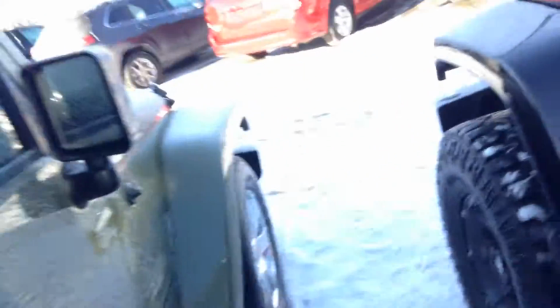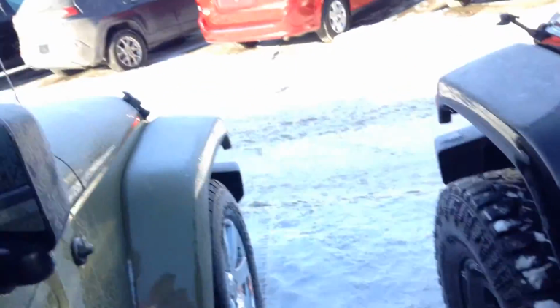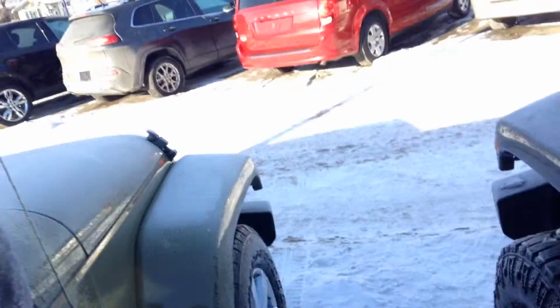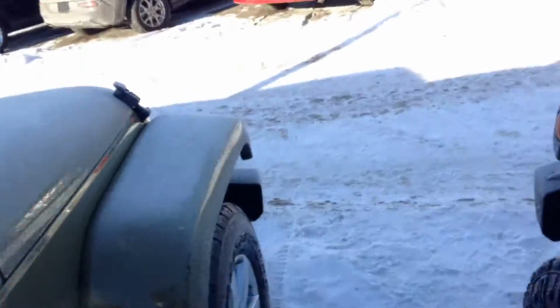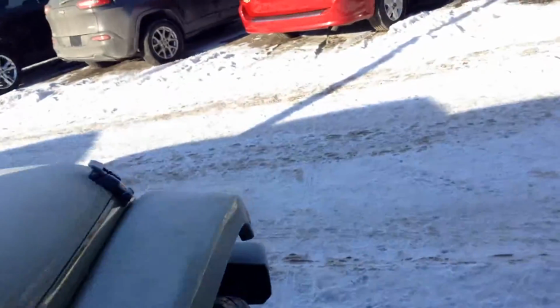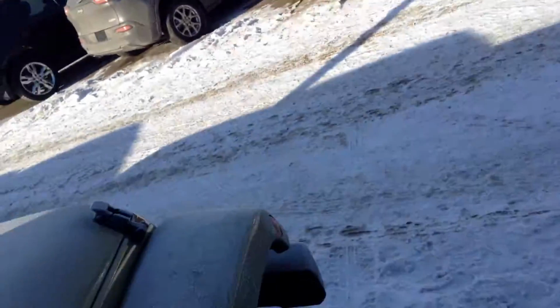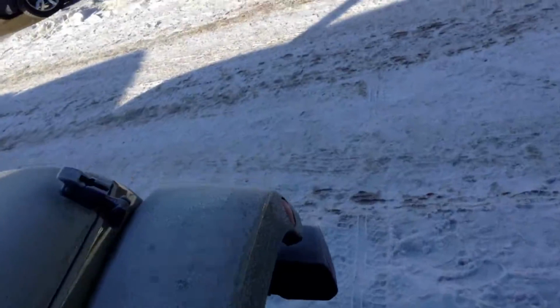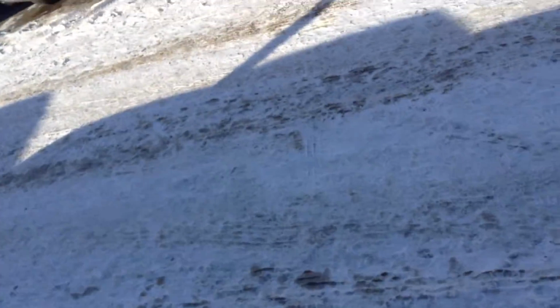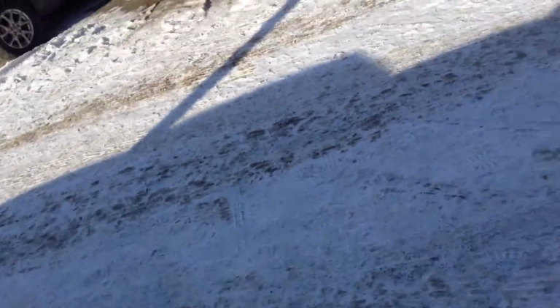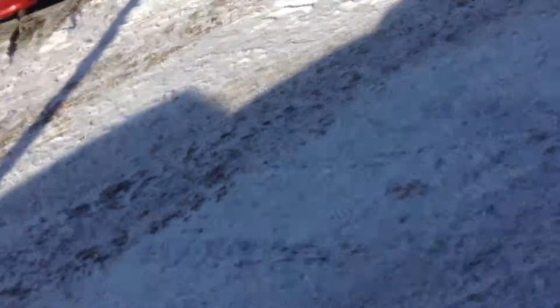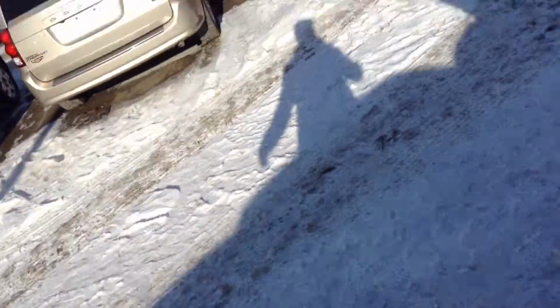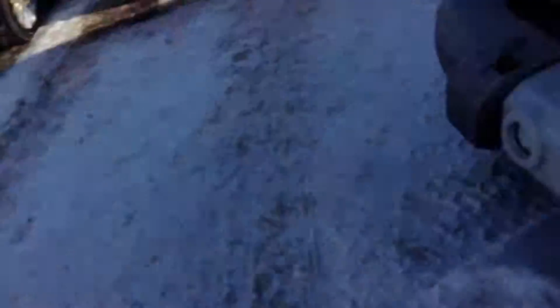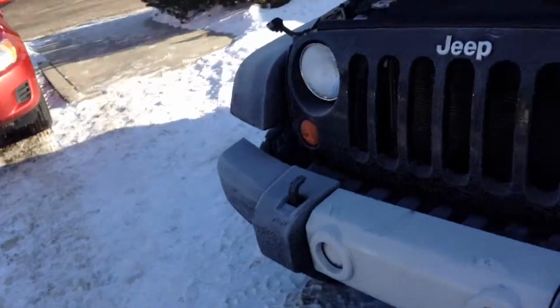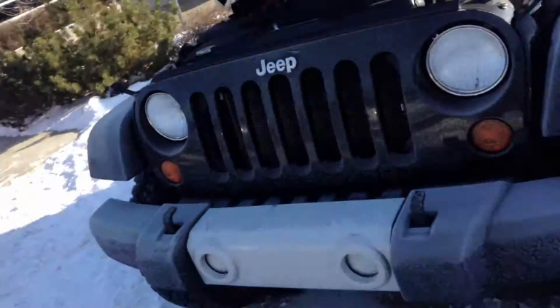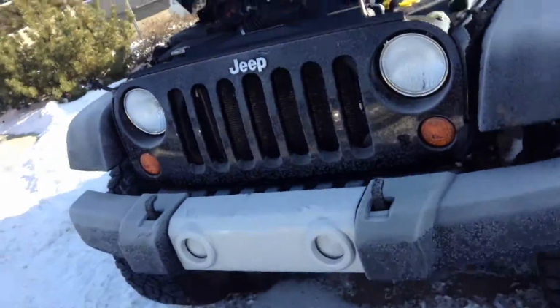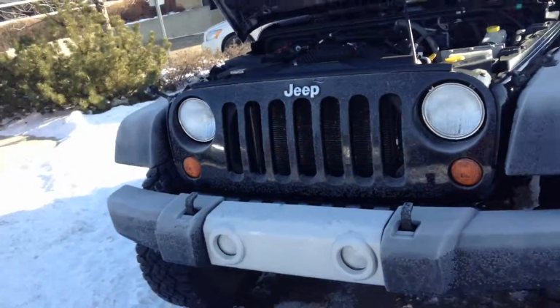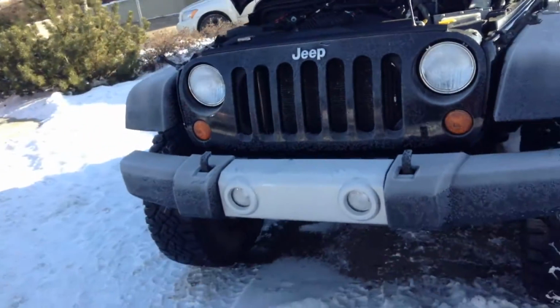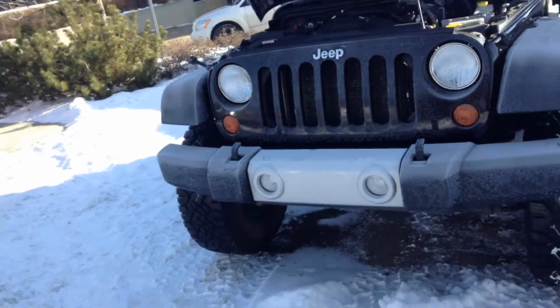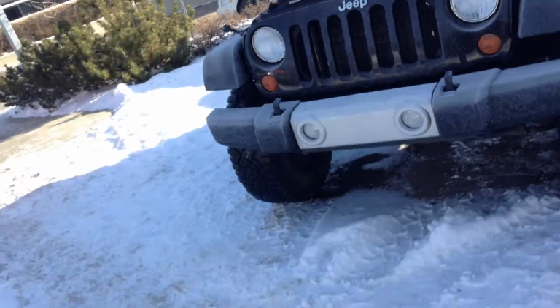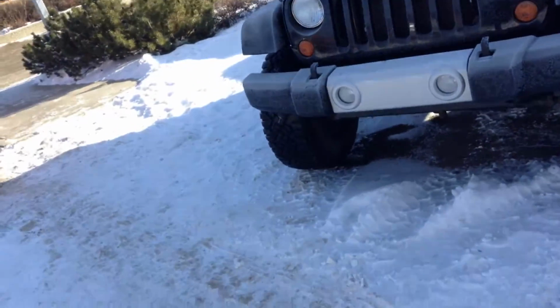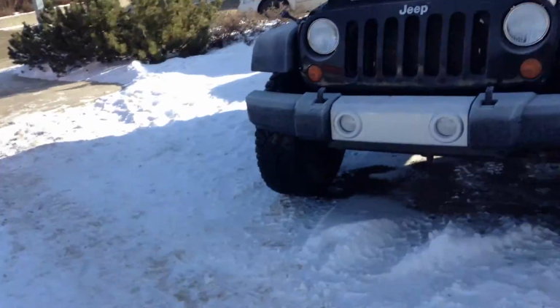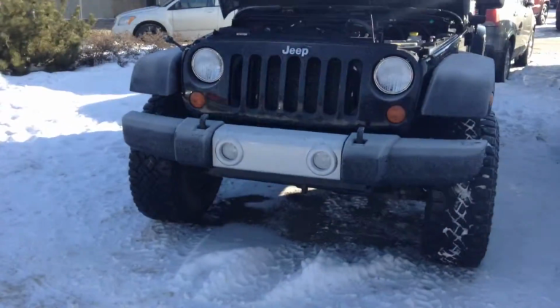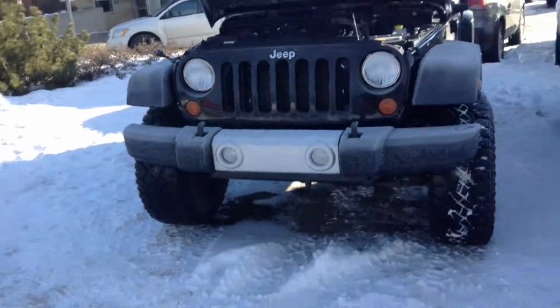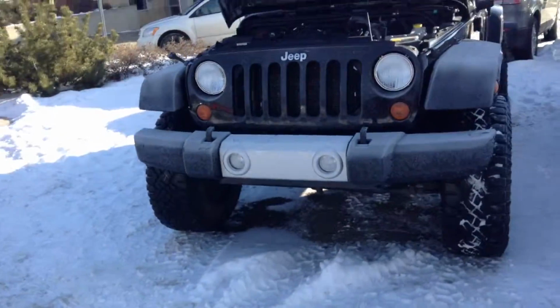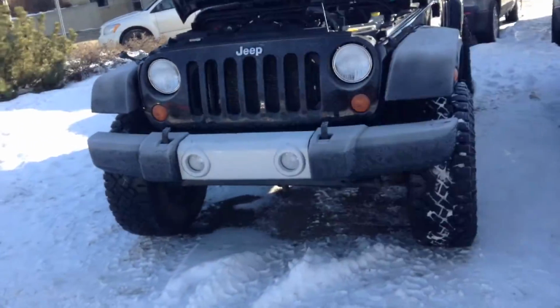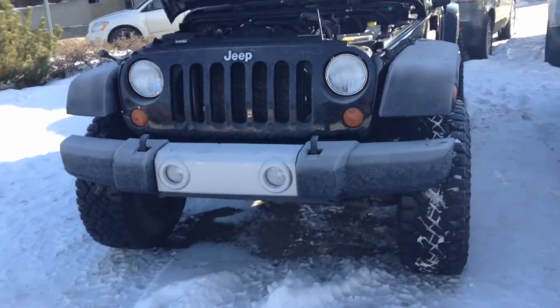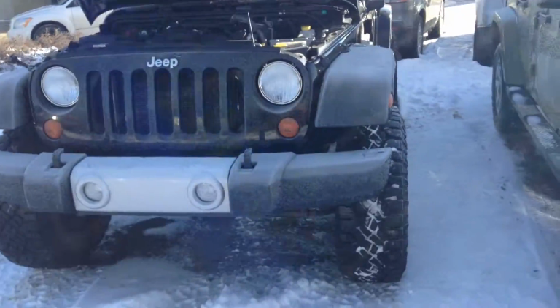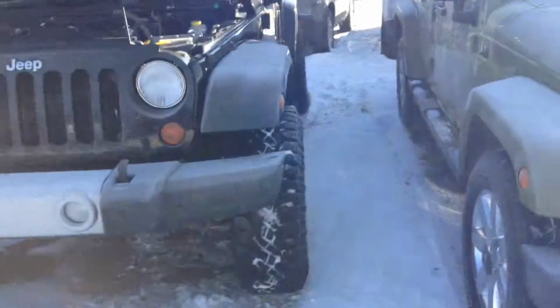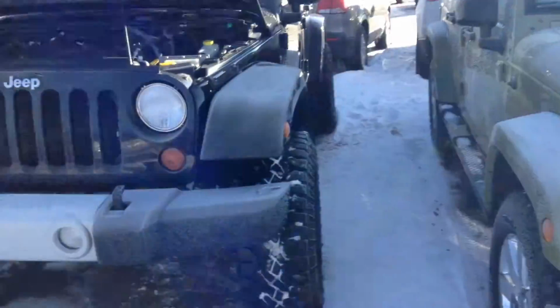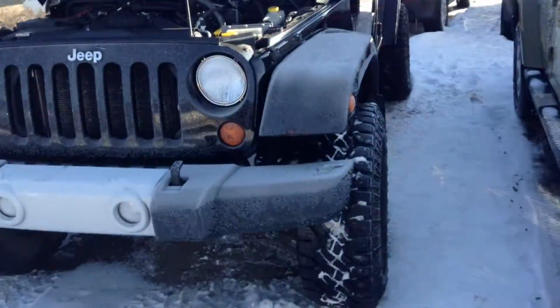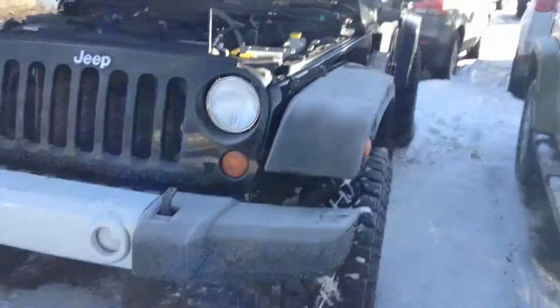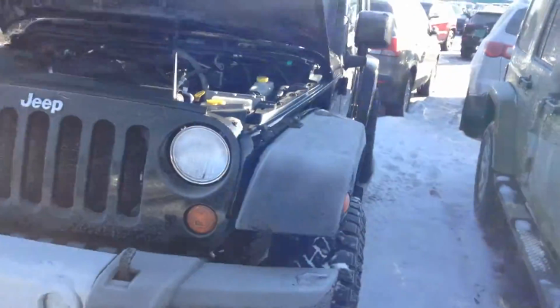This vehicle has gone through our shop. It fully passes everything — we did a little bit of work to it to make sure it's up to standards. We only sell the best quality used vehicles here at Londonderry Dodge.